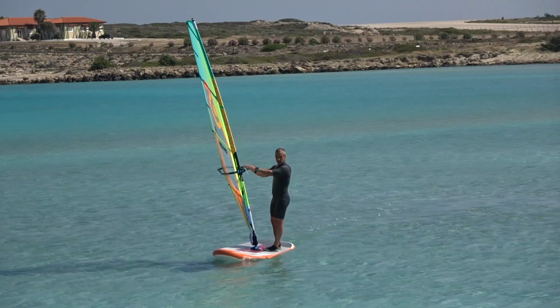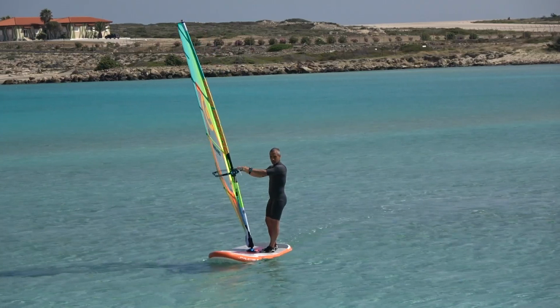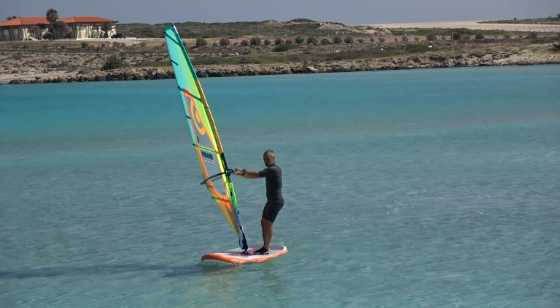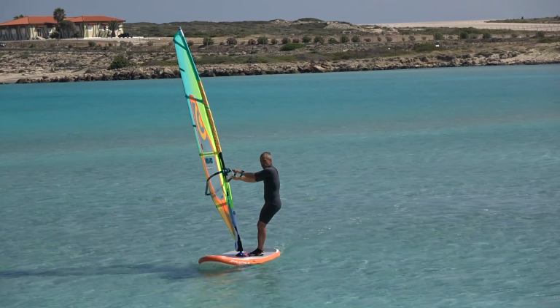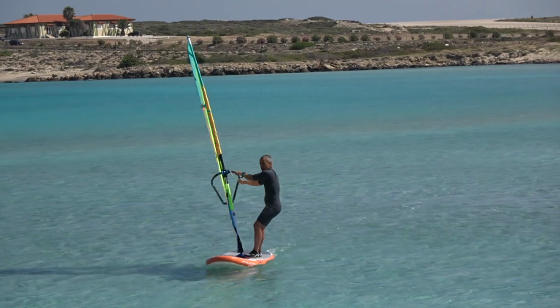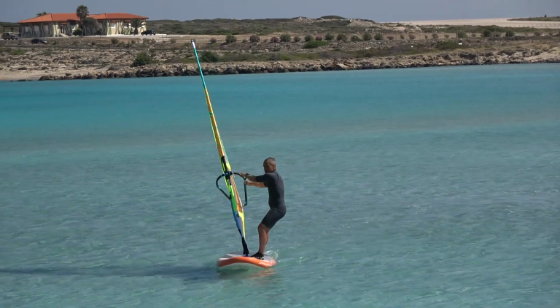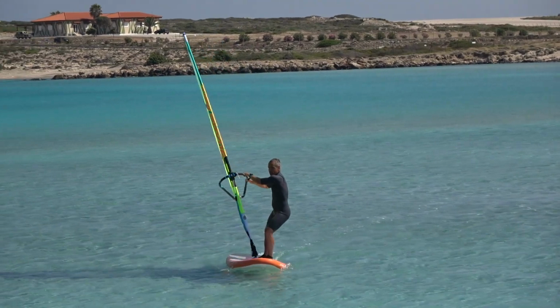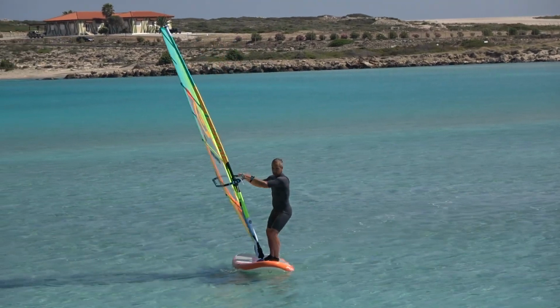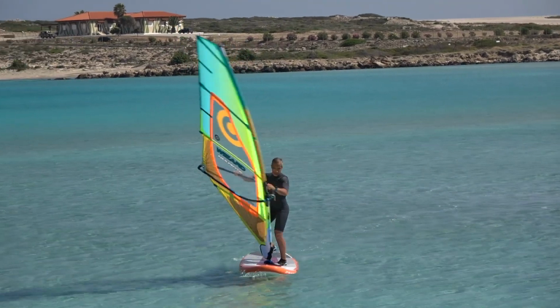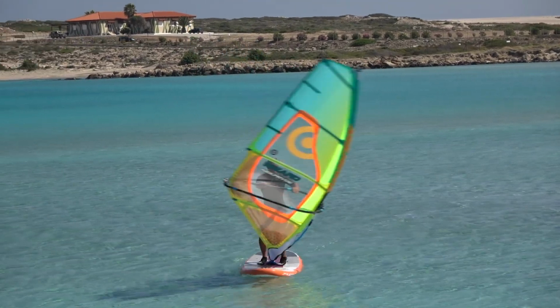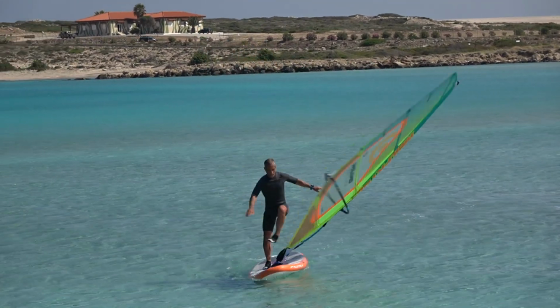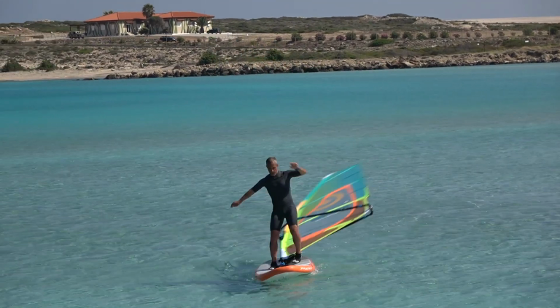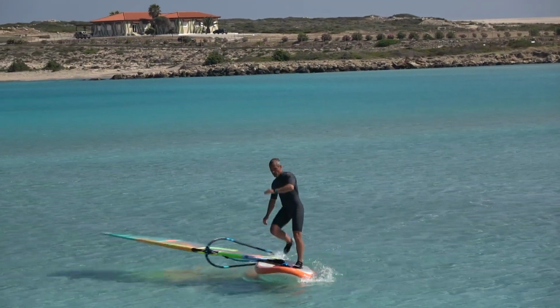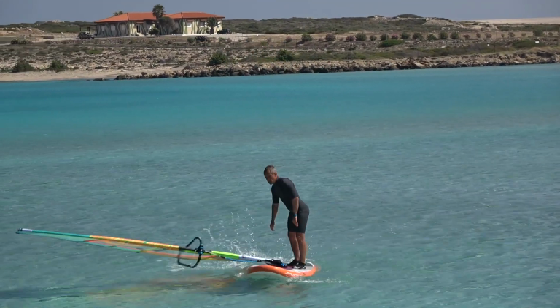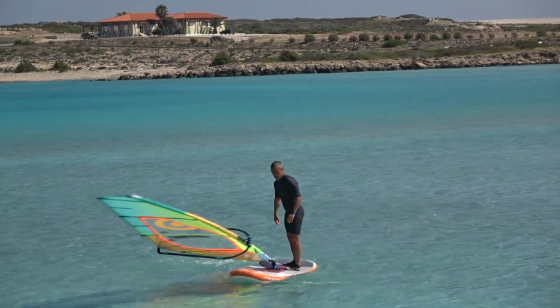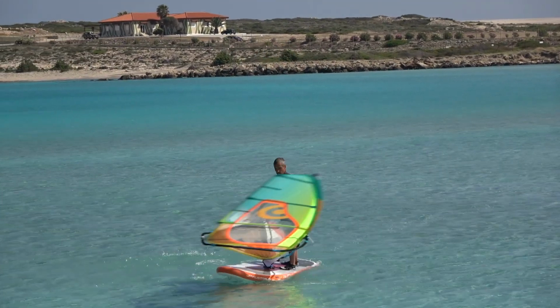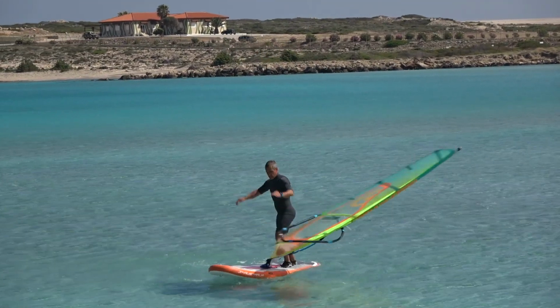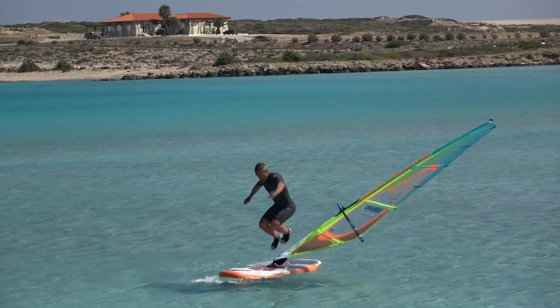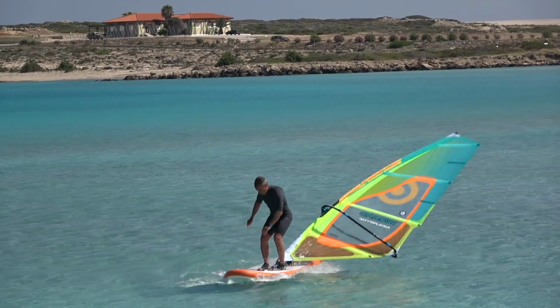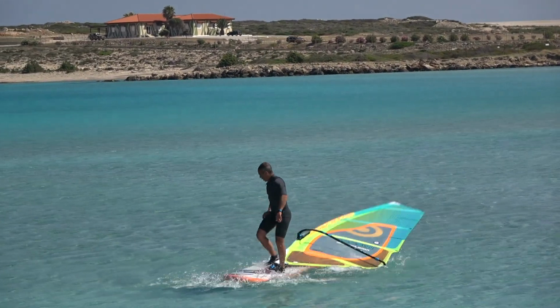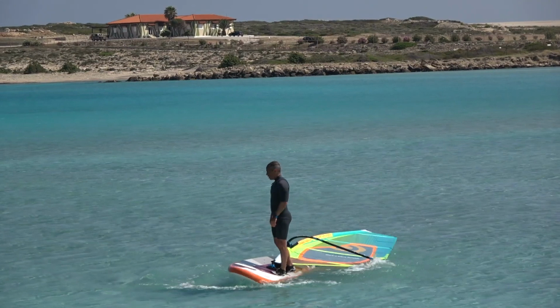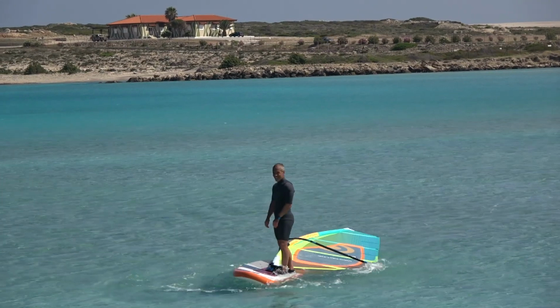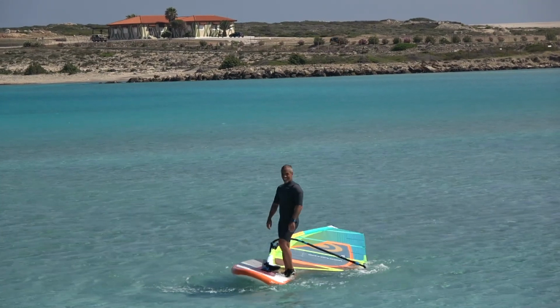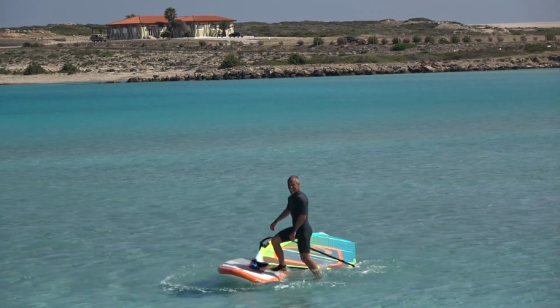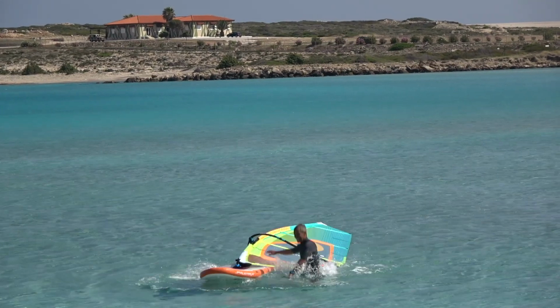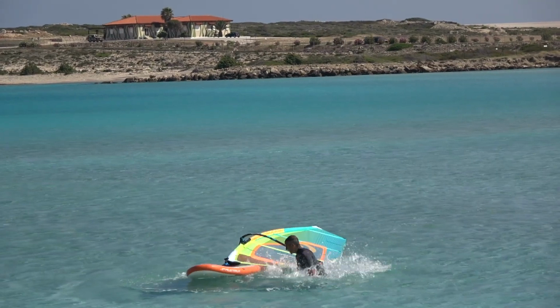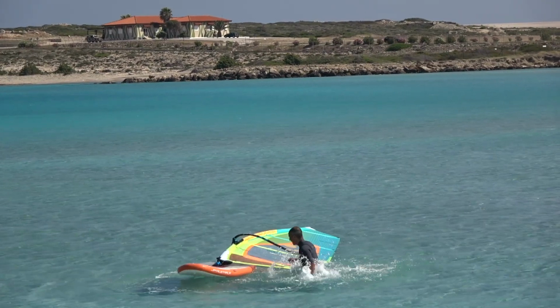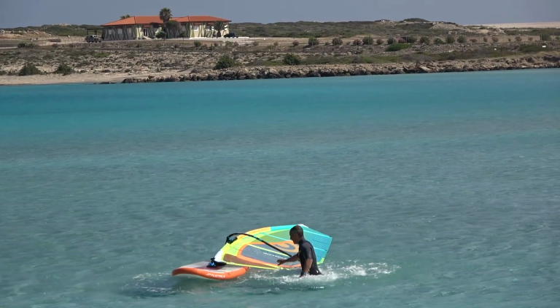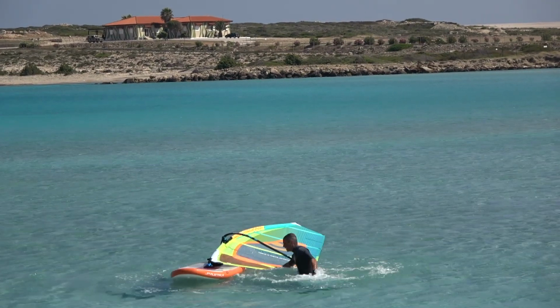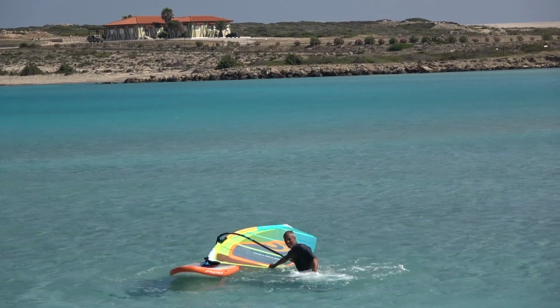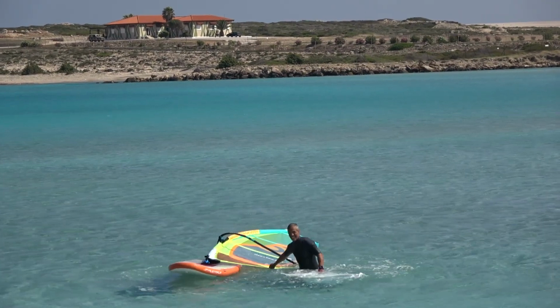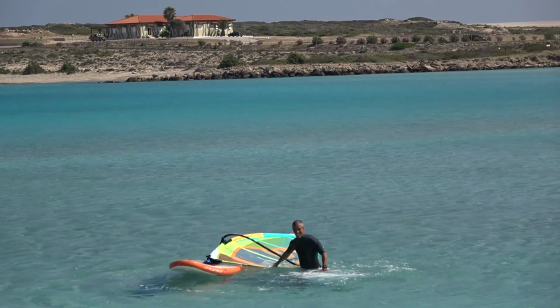Especially here I was totally surprised that the sail still had enough power to continue the rotation, so I had to jump twice to avoid the ankle bite.